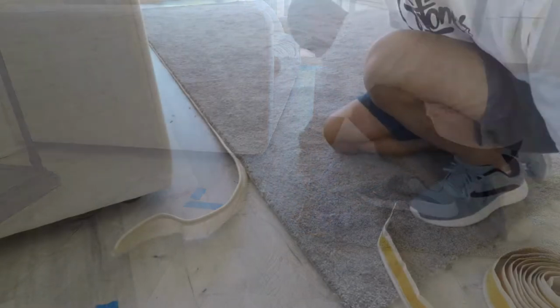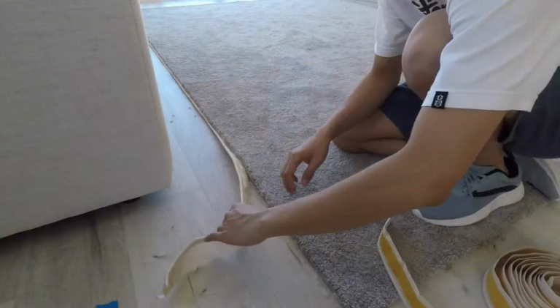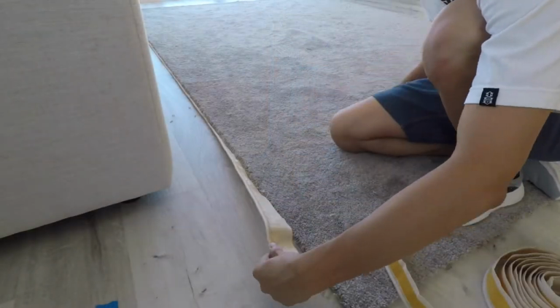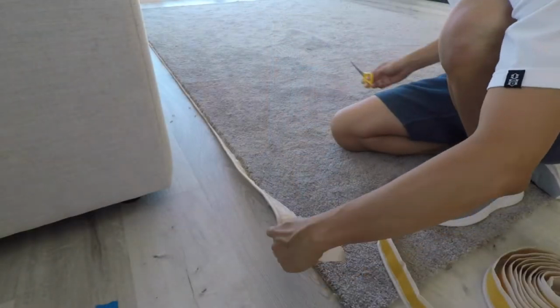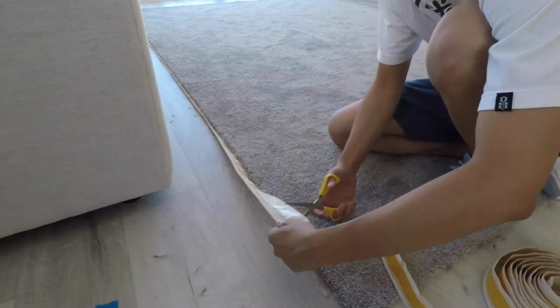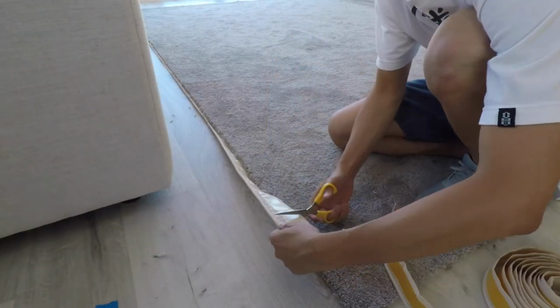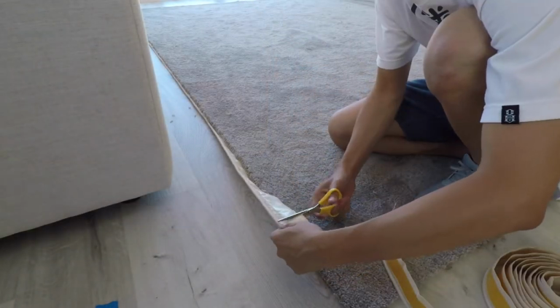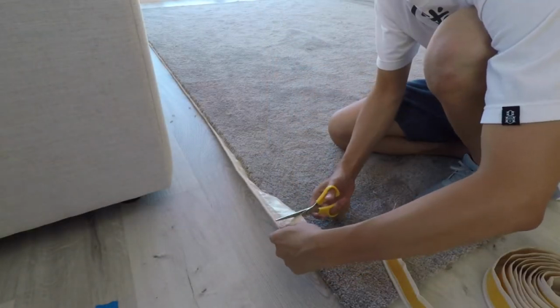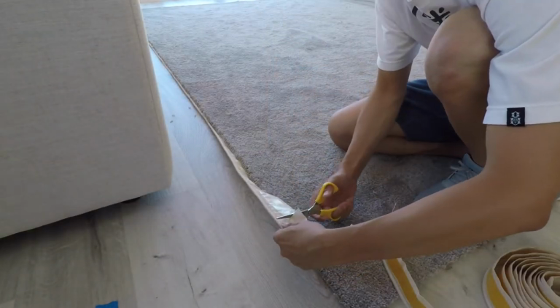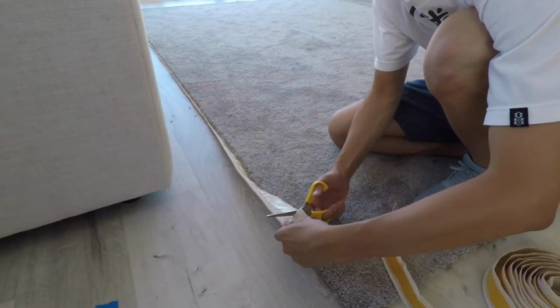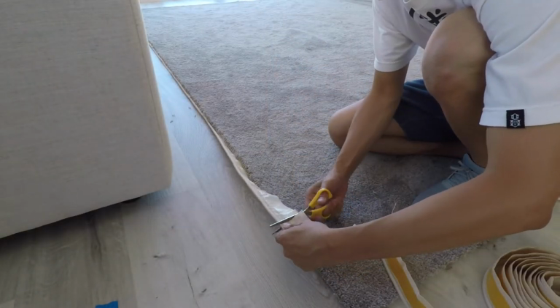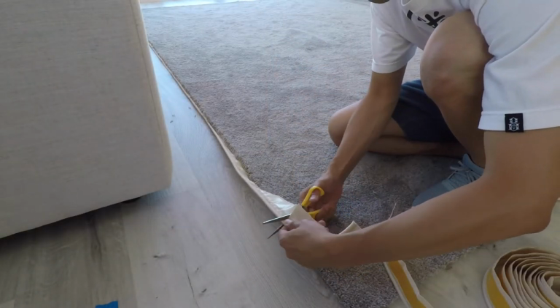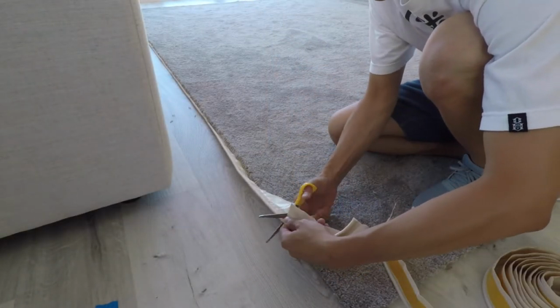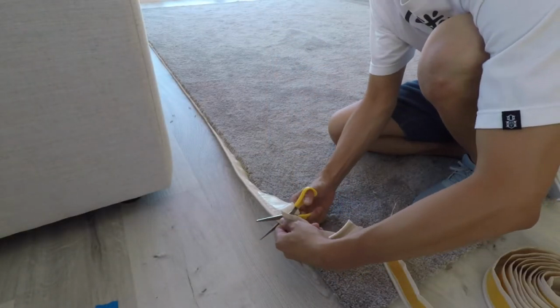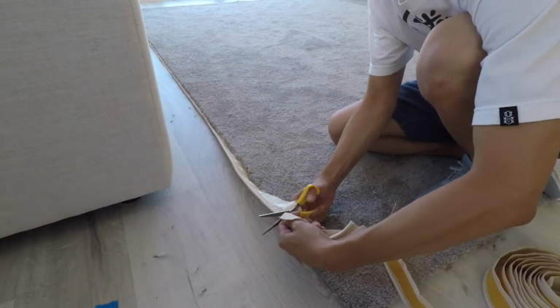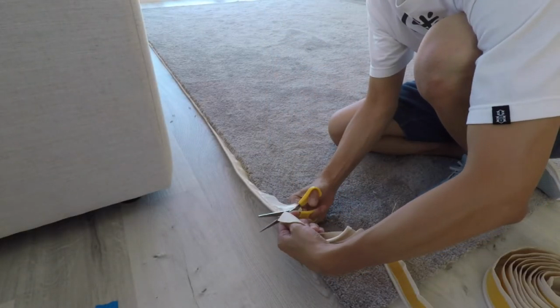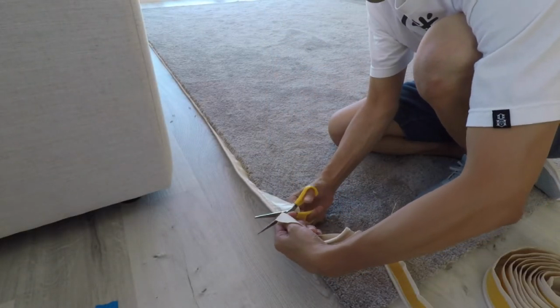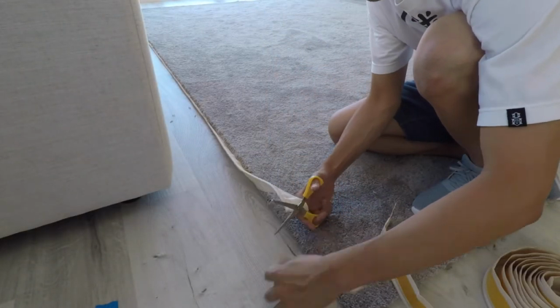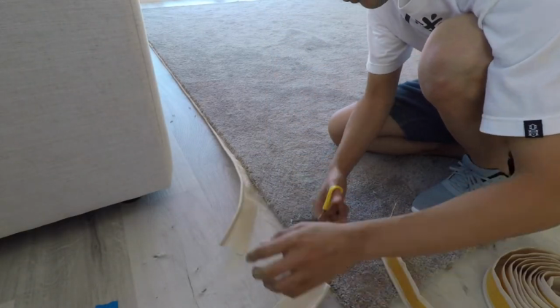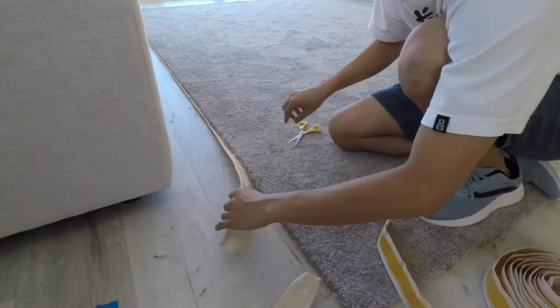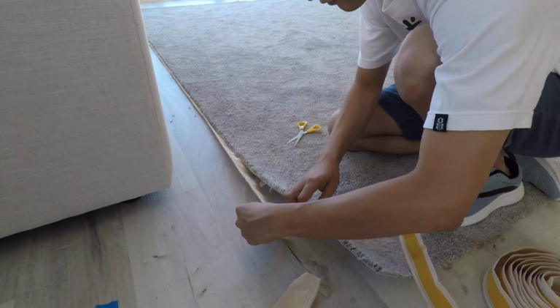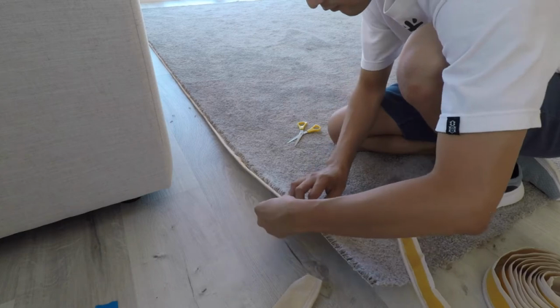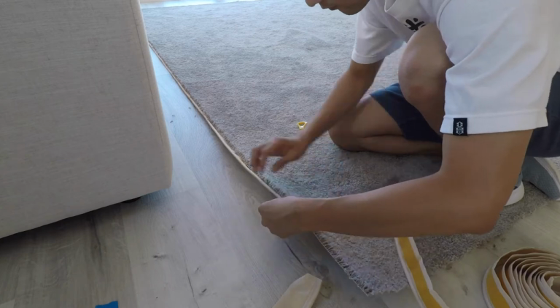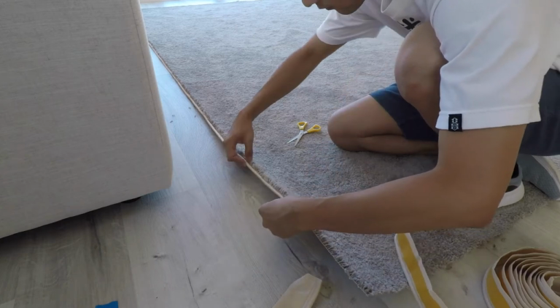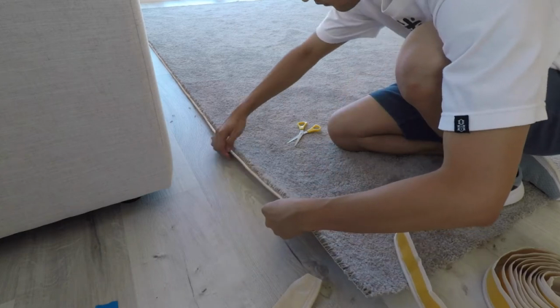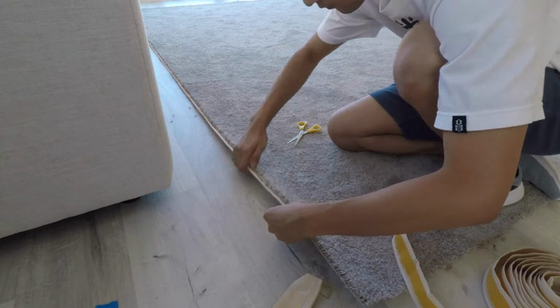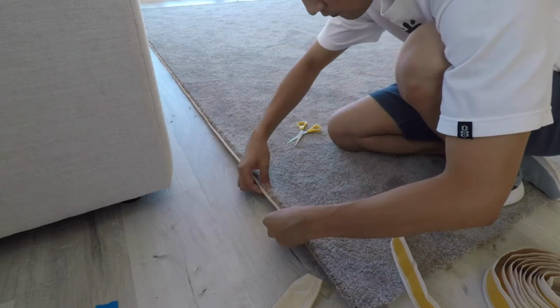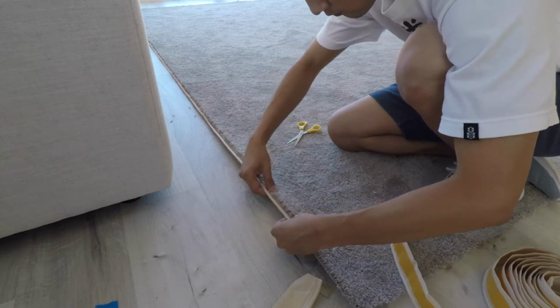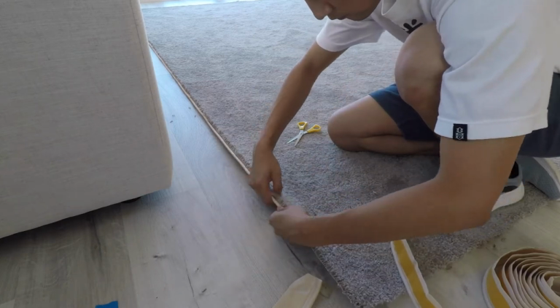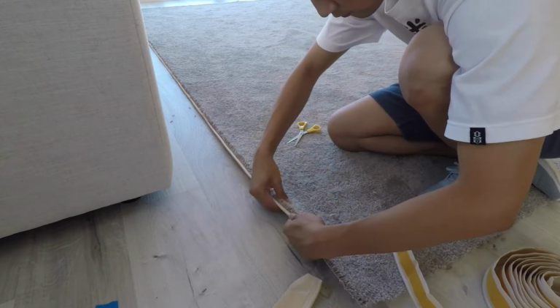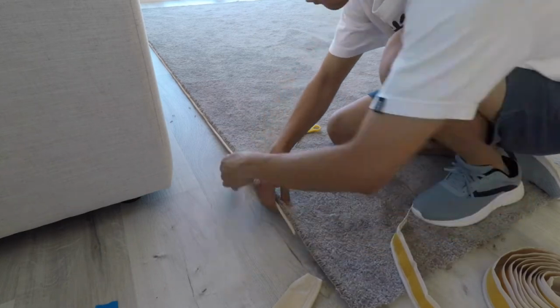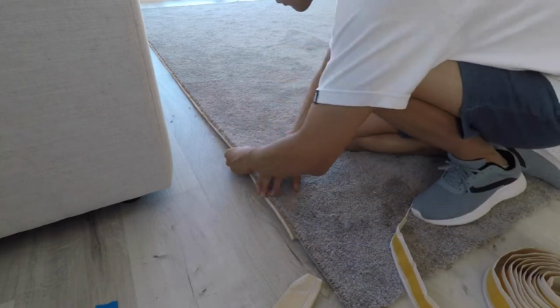To join another piece of binding, trim both ends of the current and the new piece, then start where the other binding ends and continue.